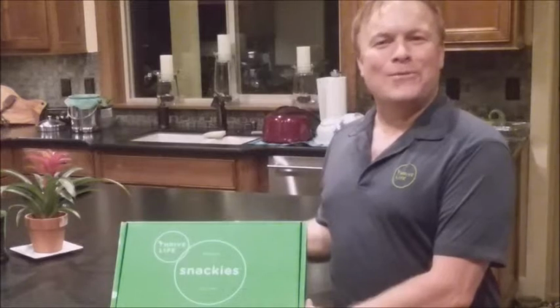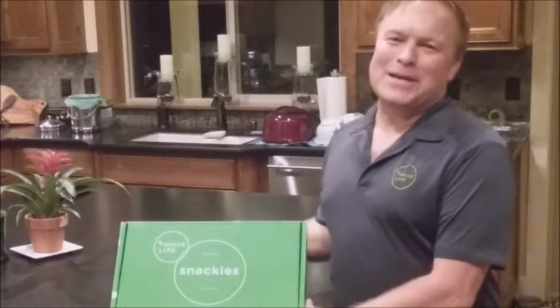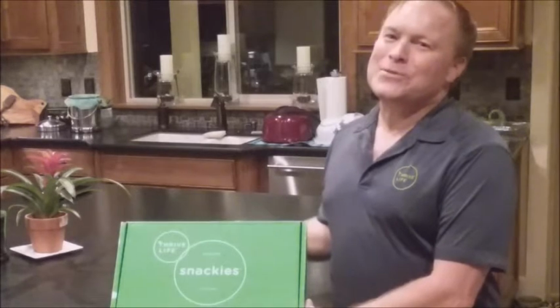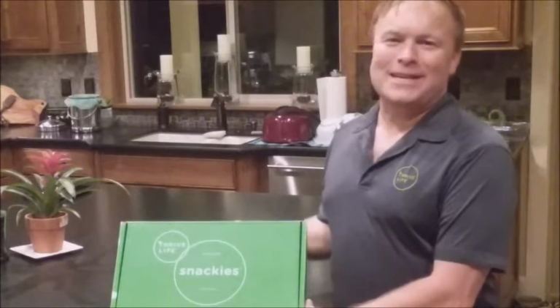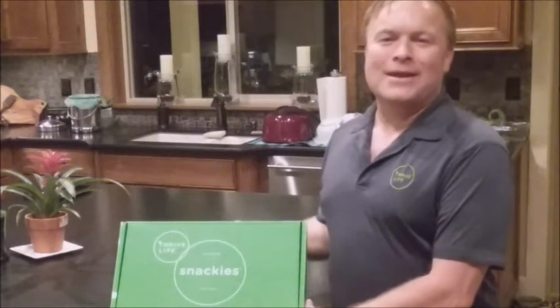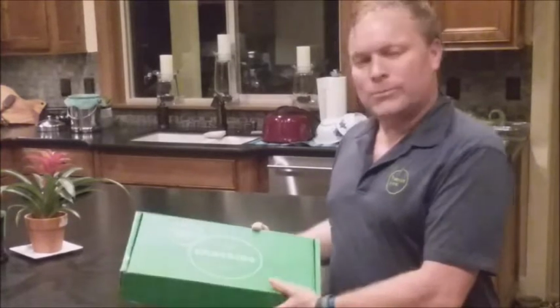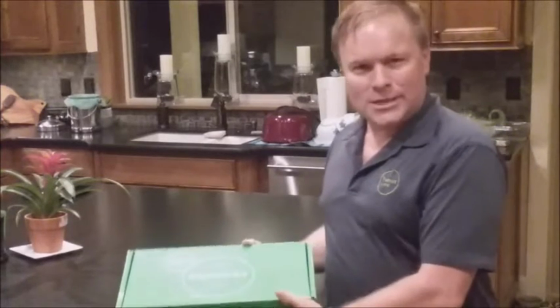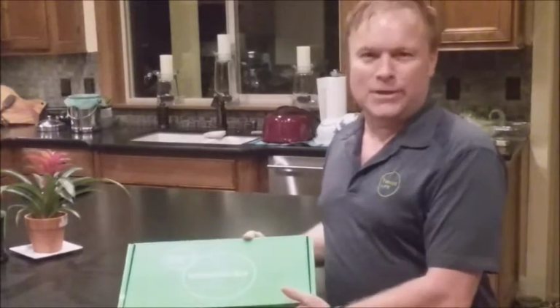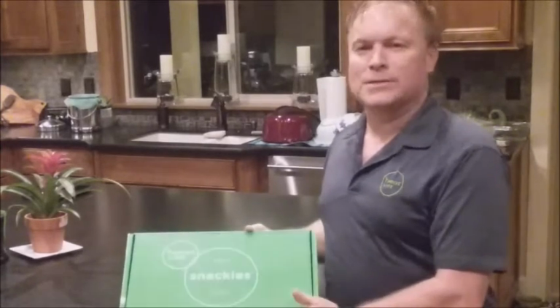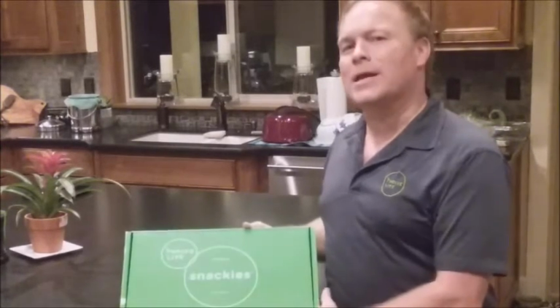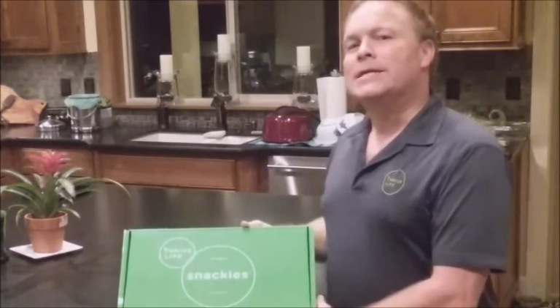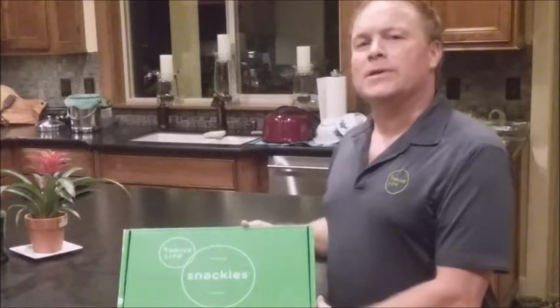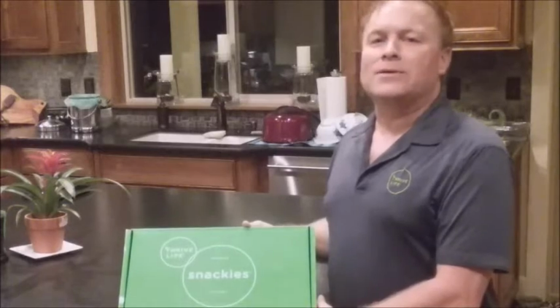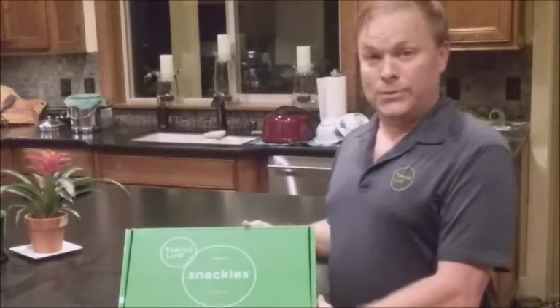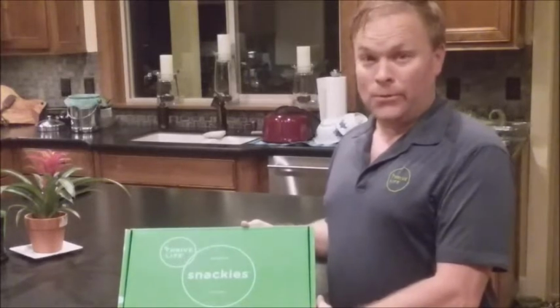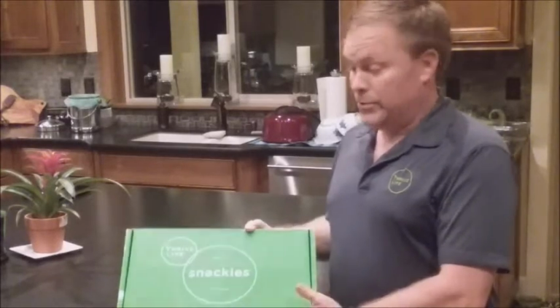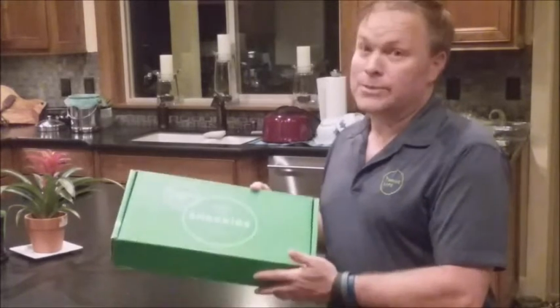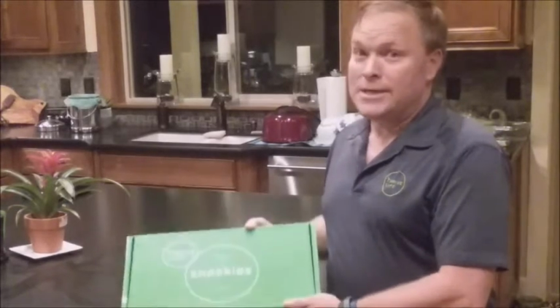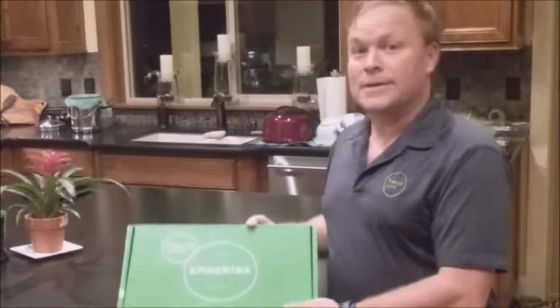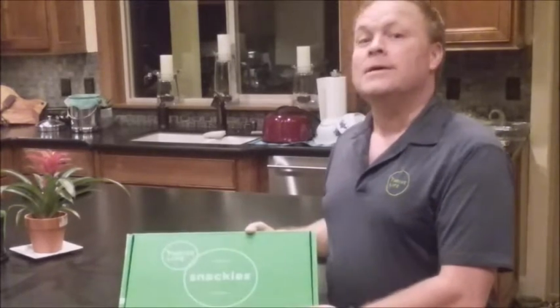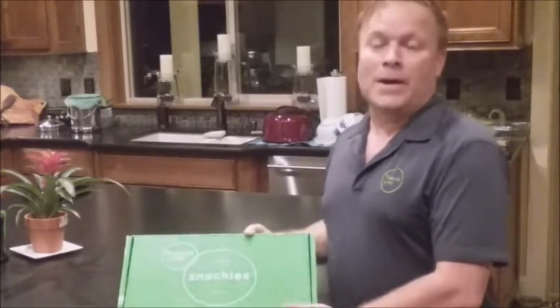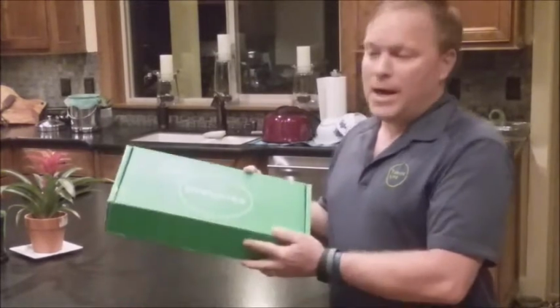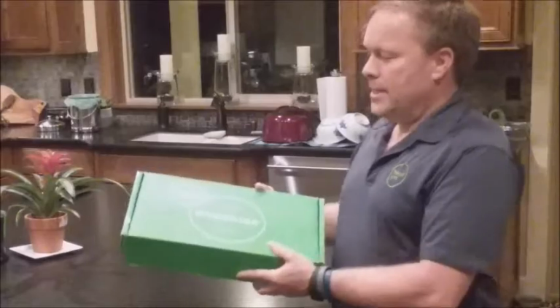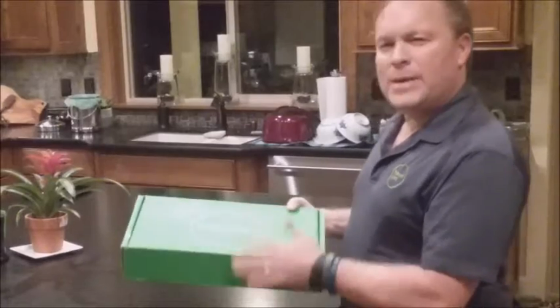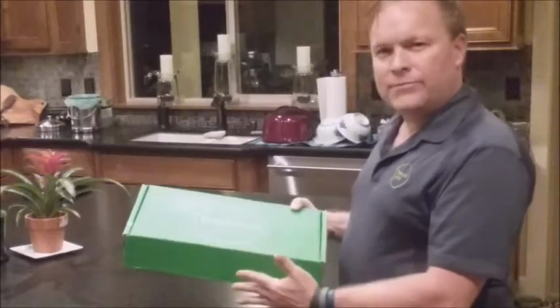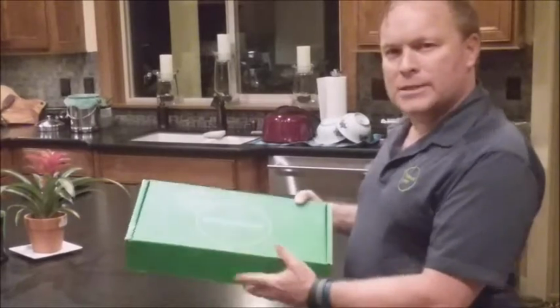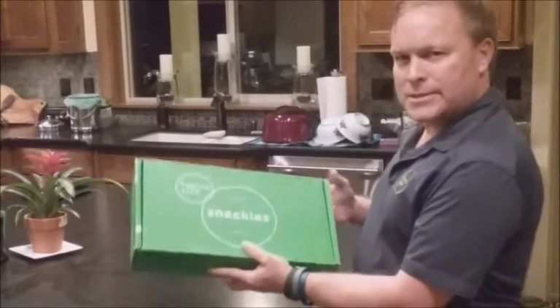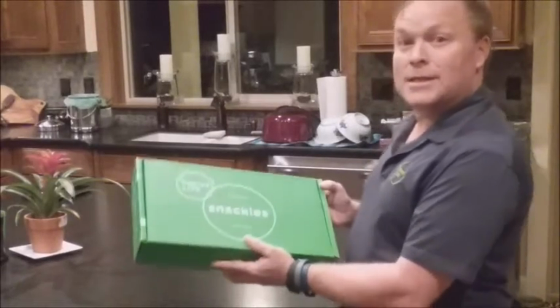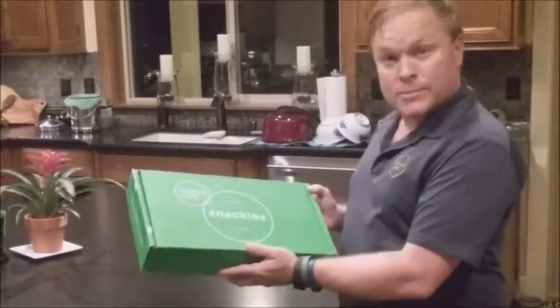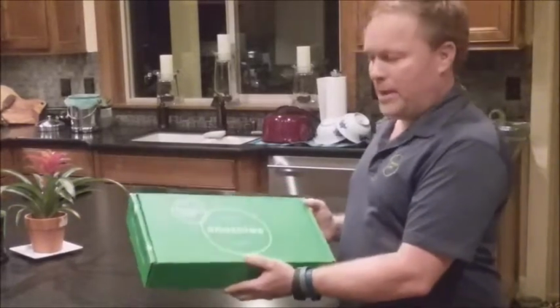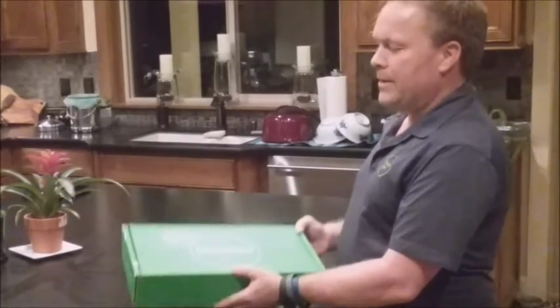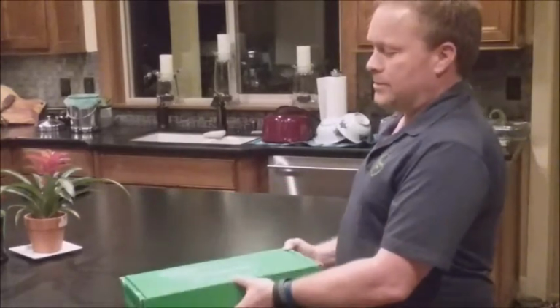Hello everybody, Monty Reed here. You're watching this video because somebody just put in the mail to you, or you just received this Party by Mail box. It may be in a different box, but this is the deluxe Party by Mail.